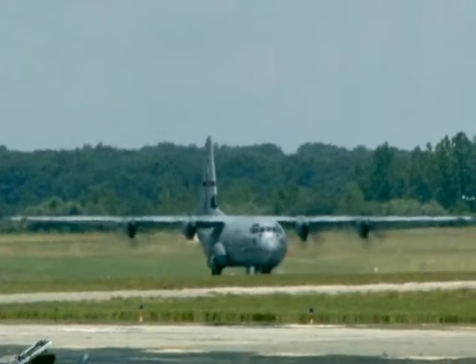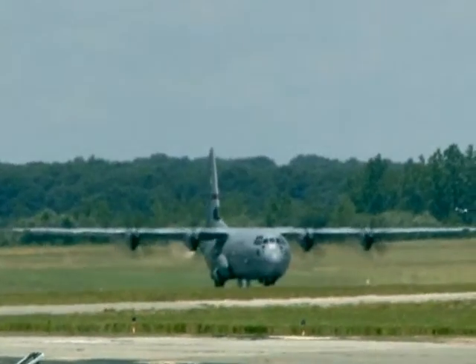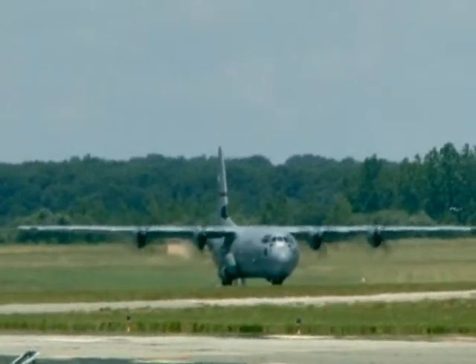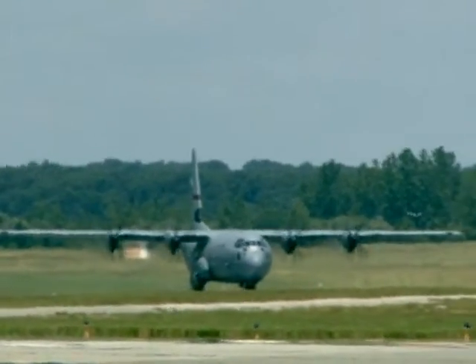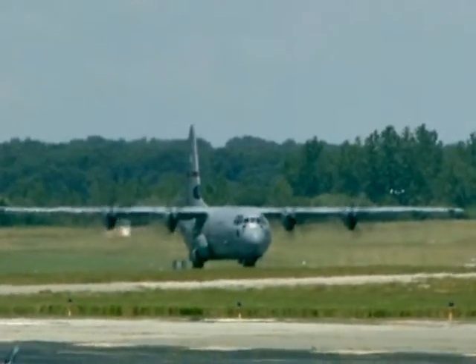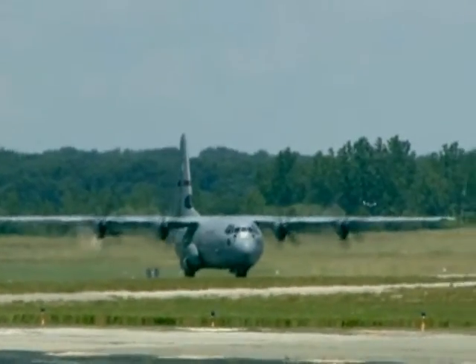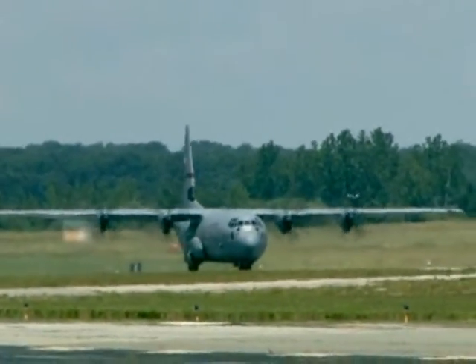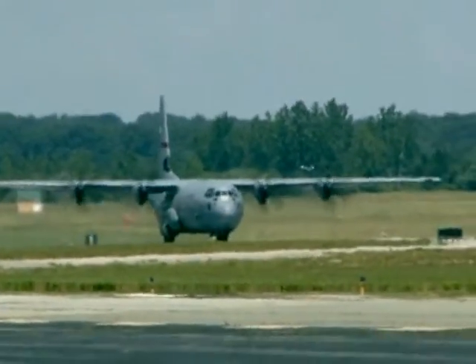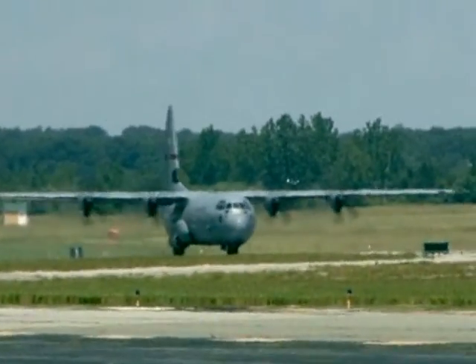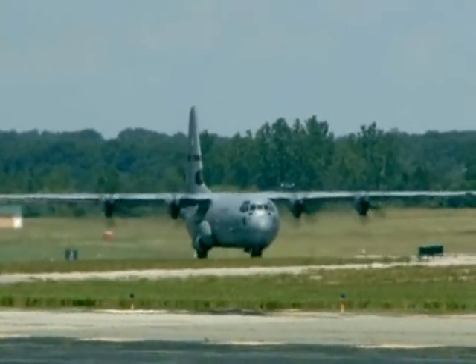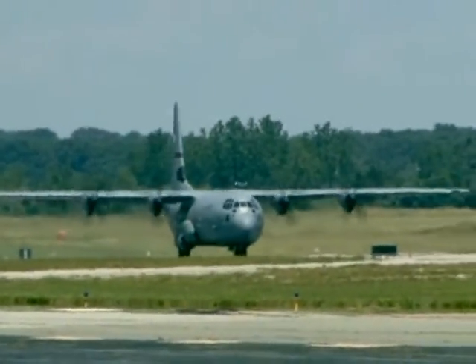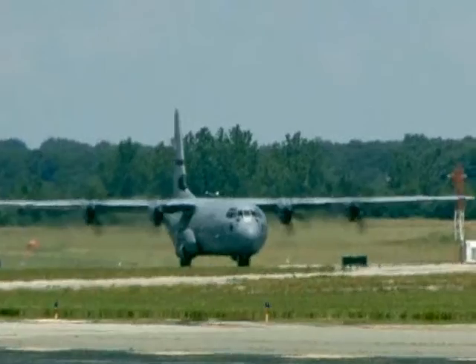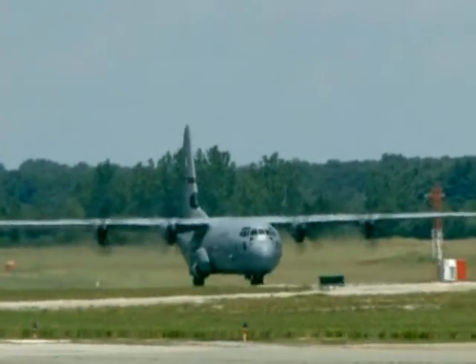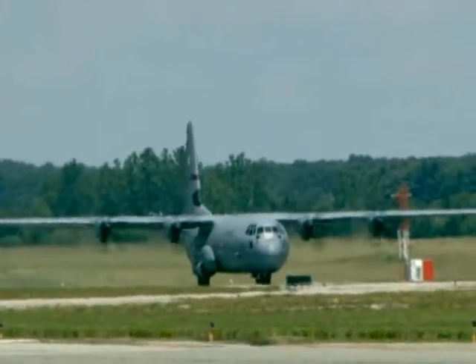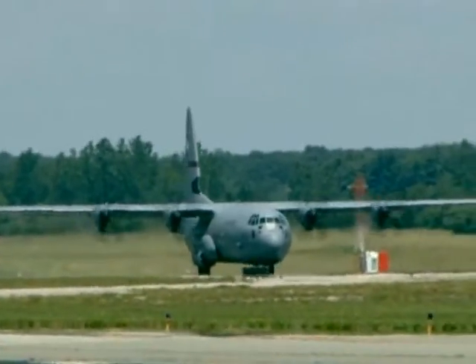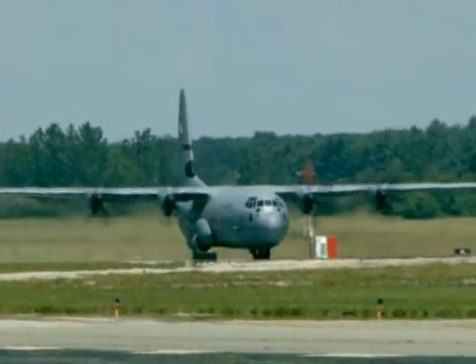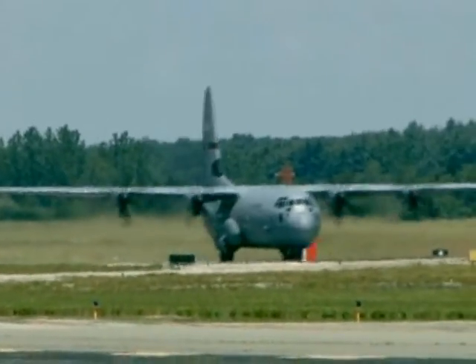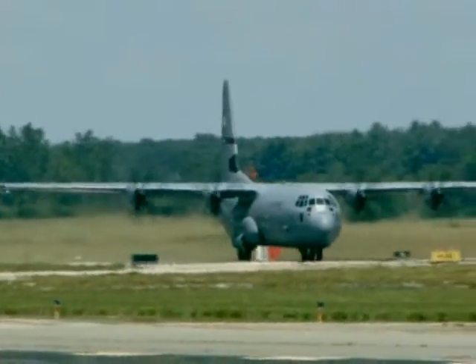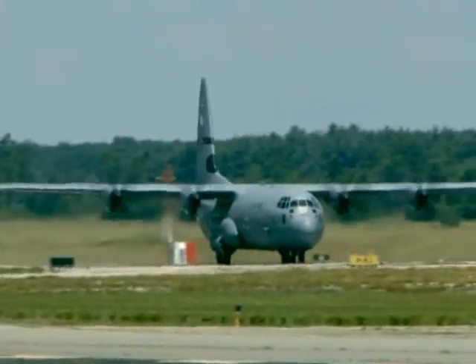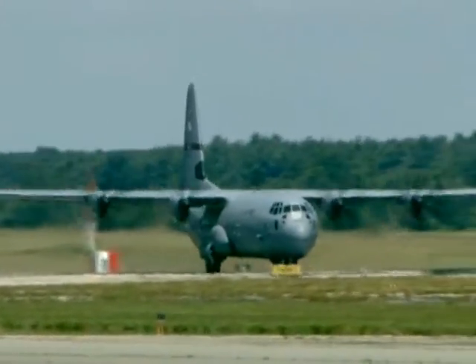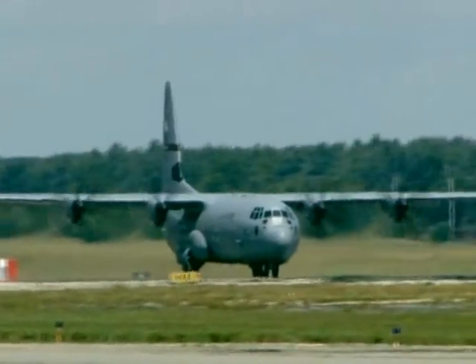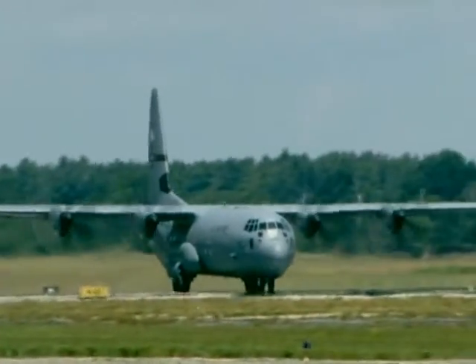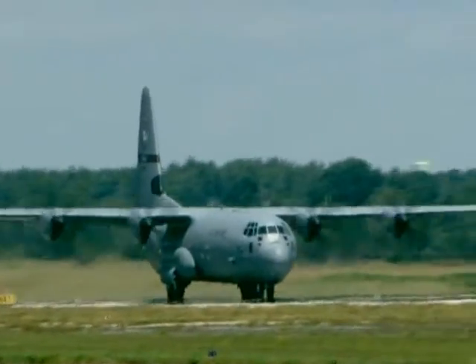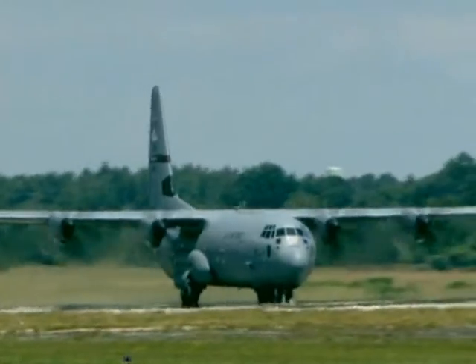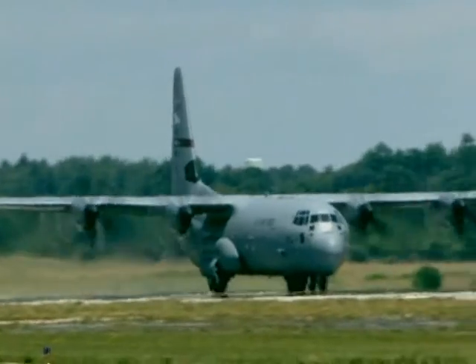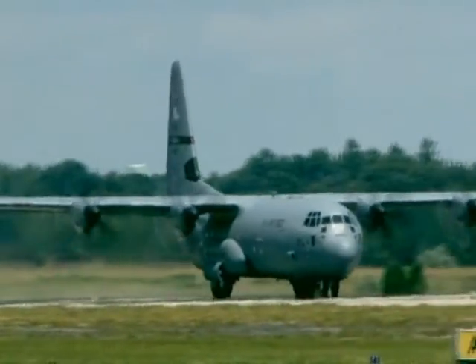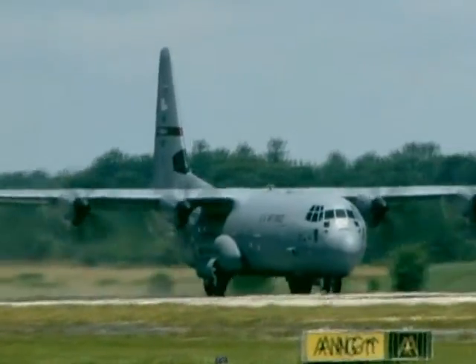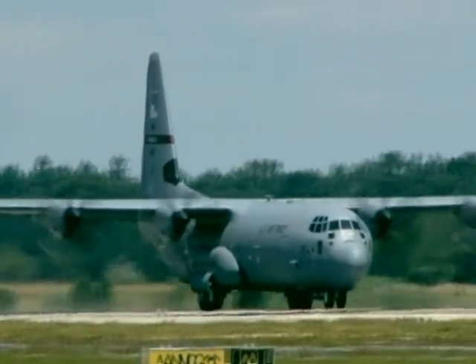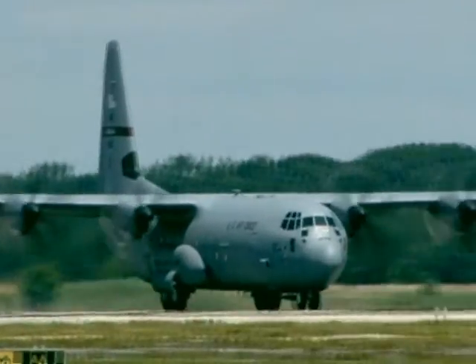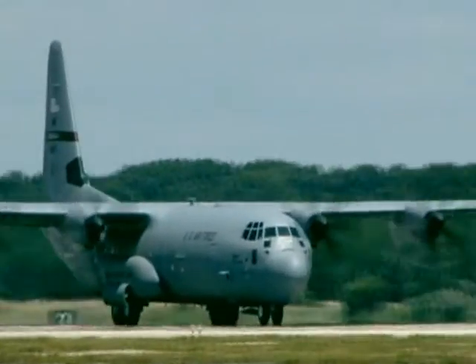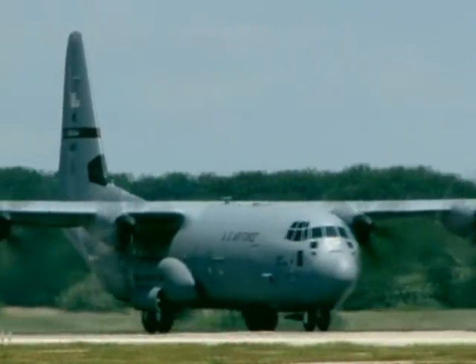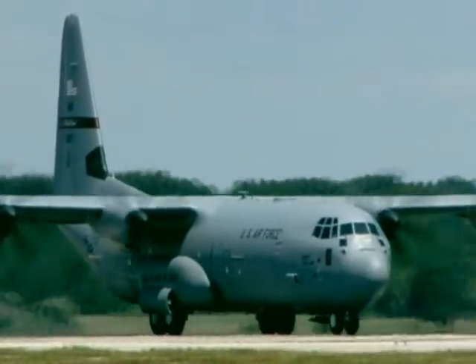Group check. Senior Master Sergeant Sean Givens. Right now the crew of Brody 3-6 are finishing the last of their checklist items and preparing to simulate a maximum effort takeoff, similar to those performed routinely during combat operations. Let's watch.